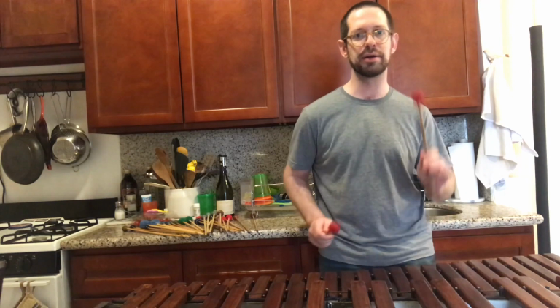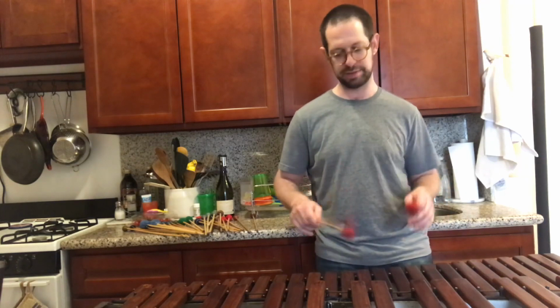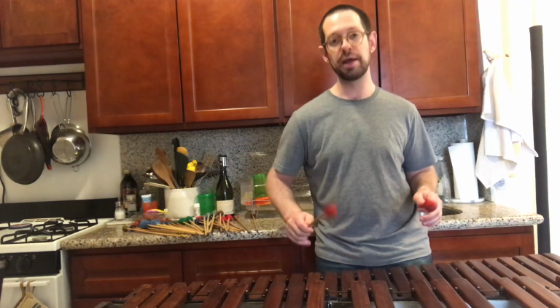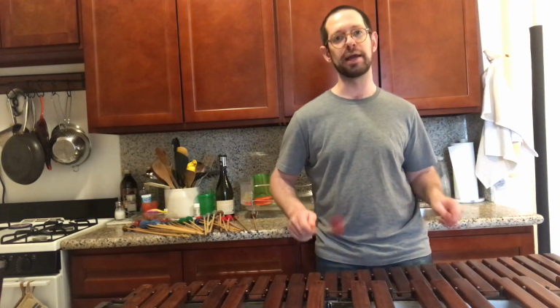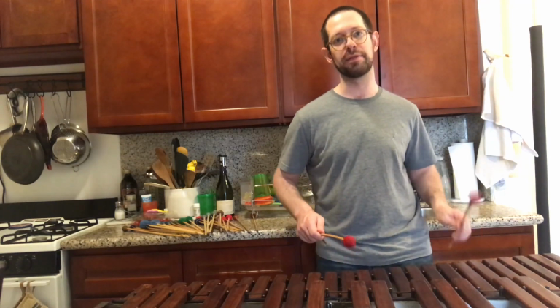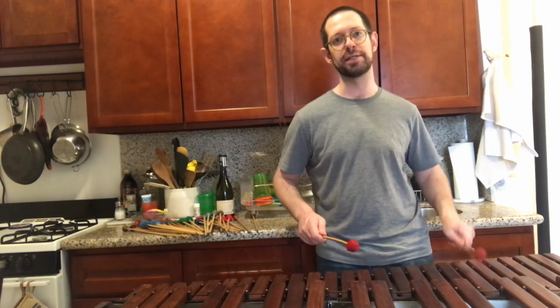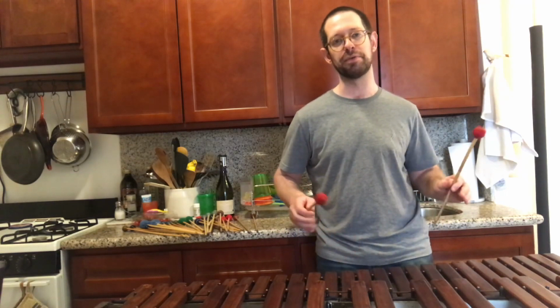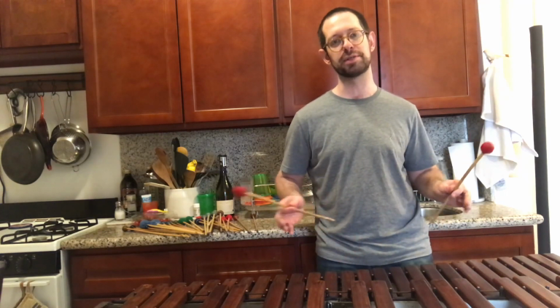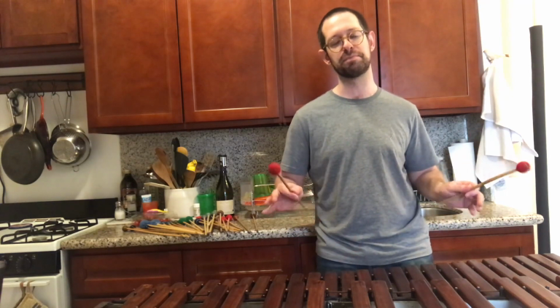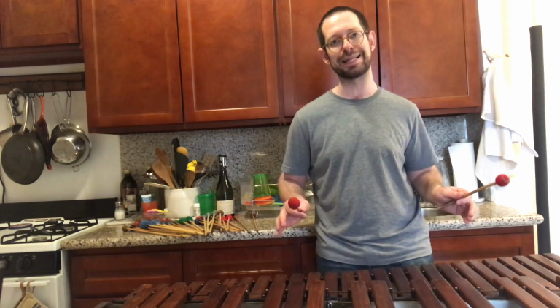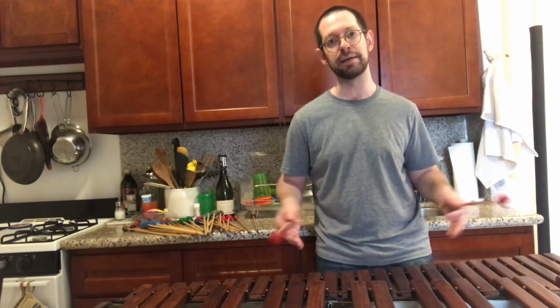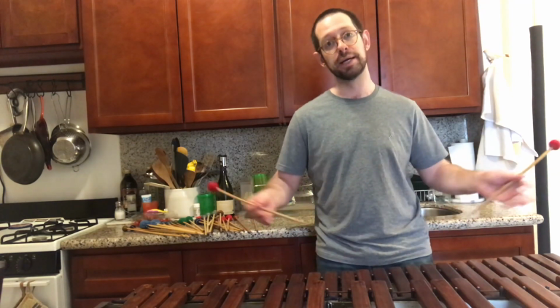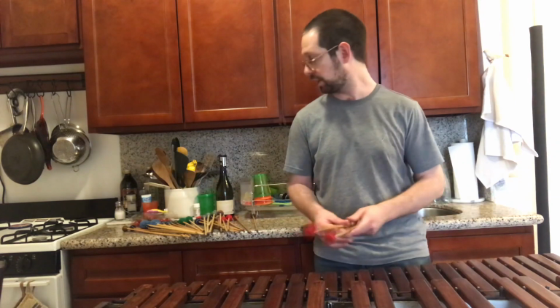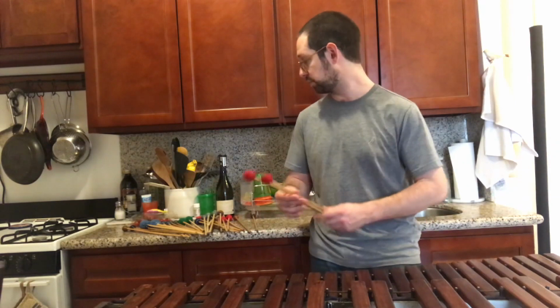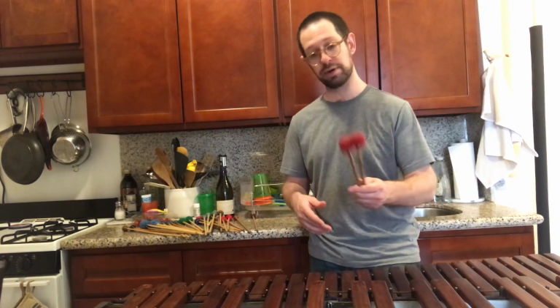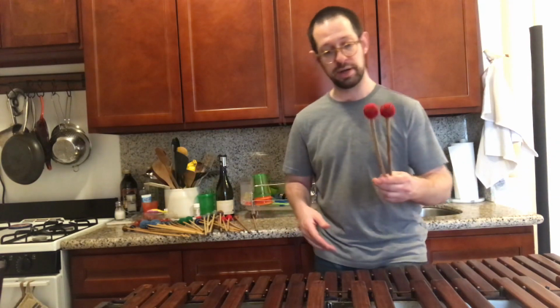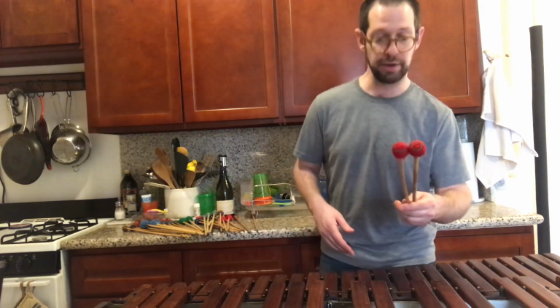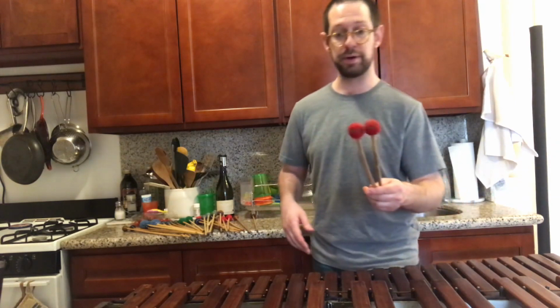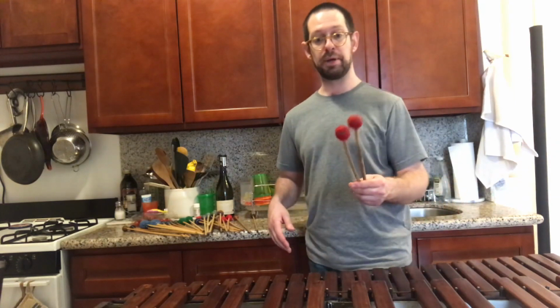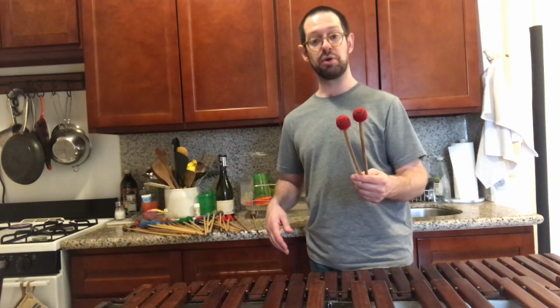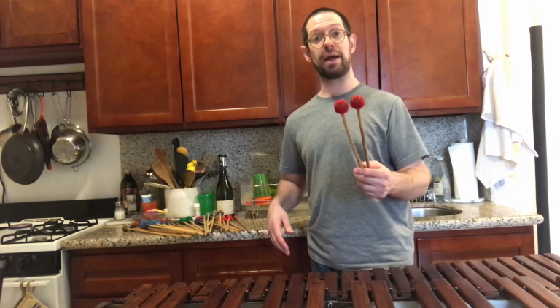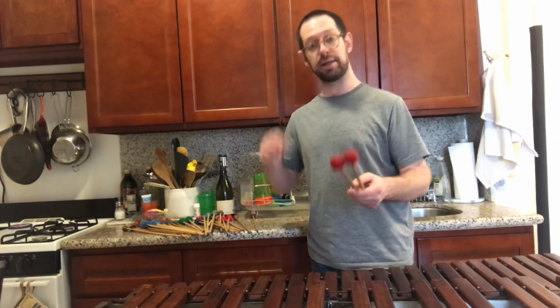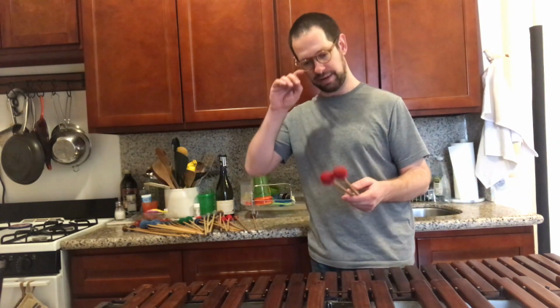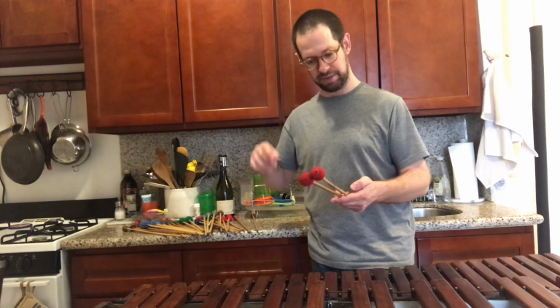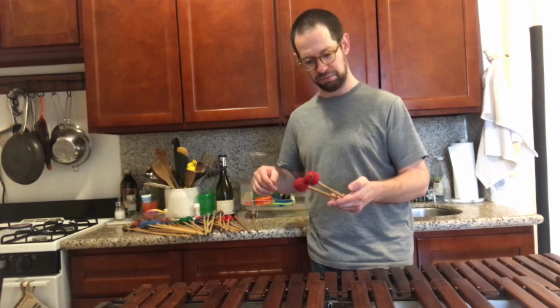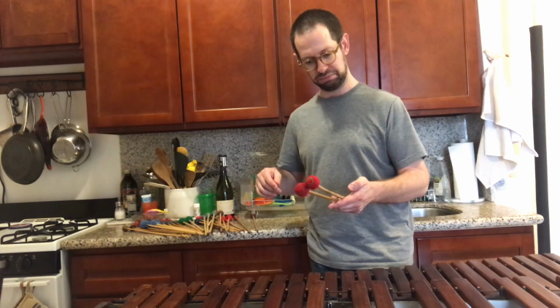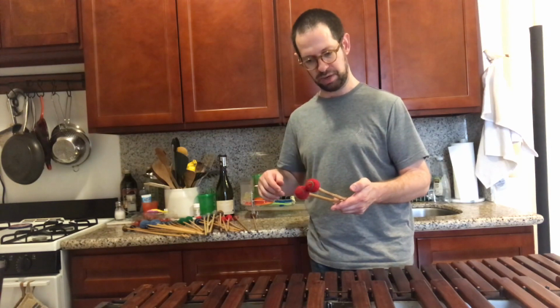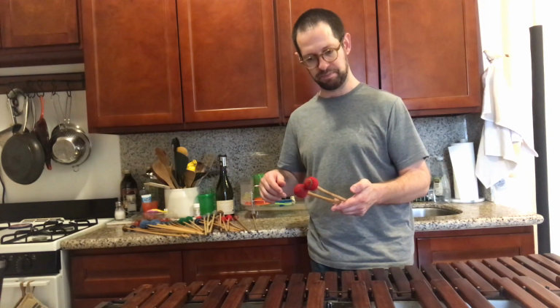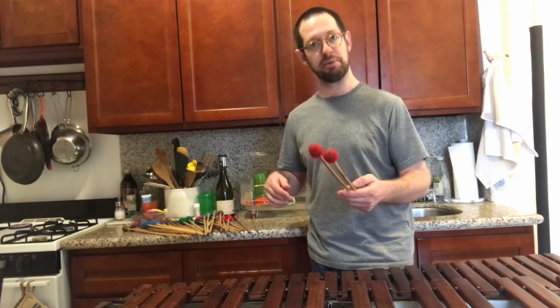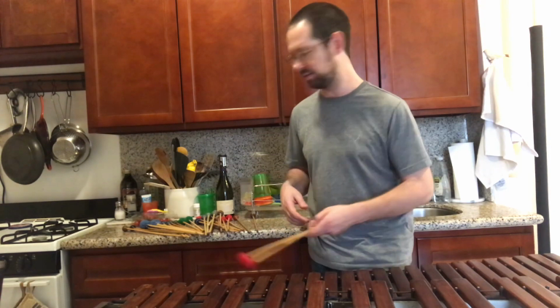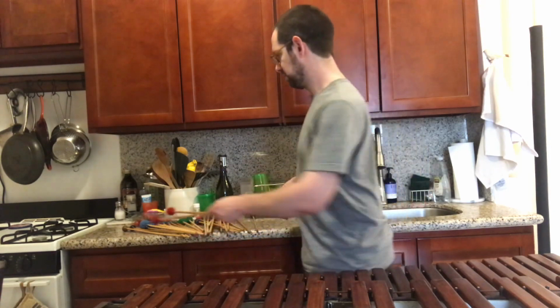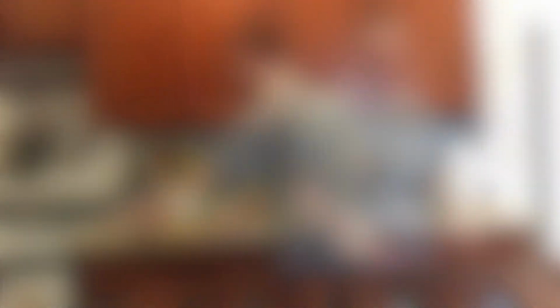Getting these doubled notes to speak clearly is the challenge here. So these were a pair of Billy Dorn wrapped mallets that he gave to Sammy Herman. They're marimba mallets. Here we go.